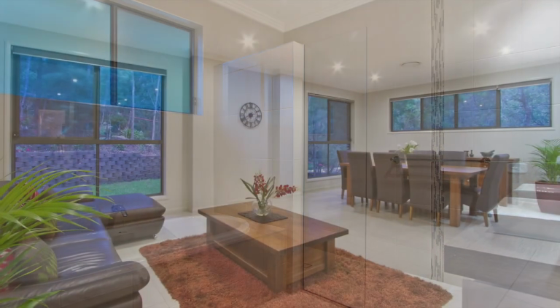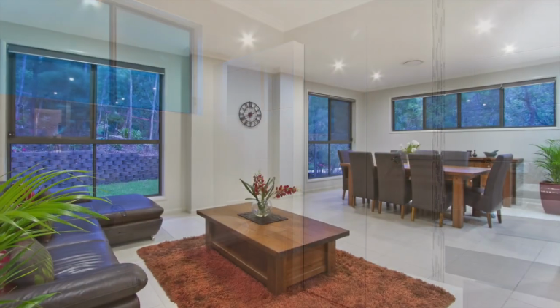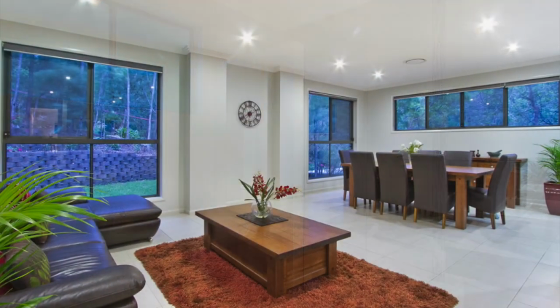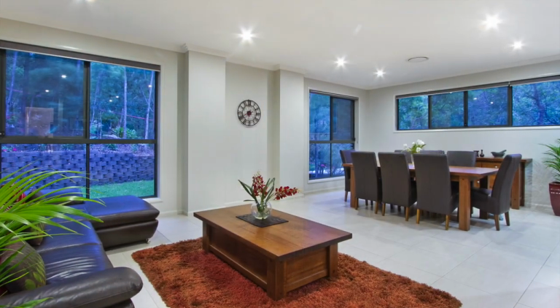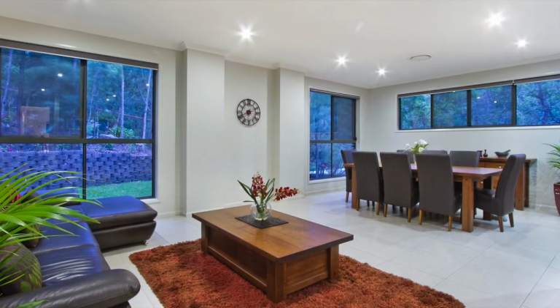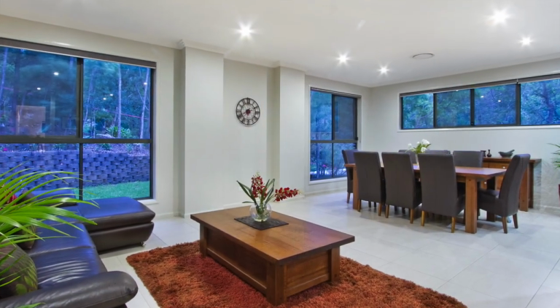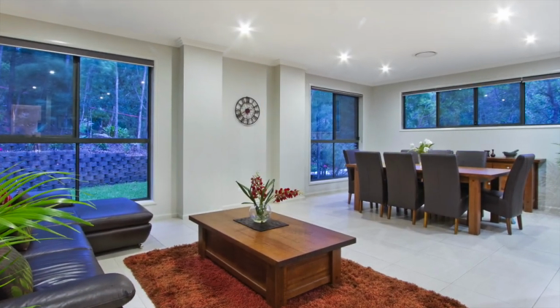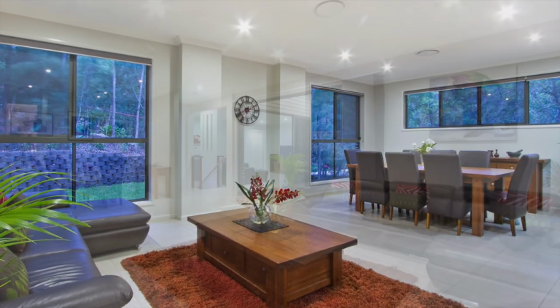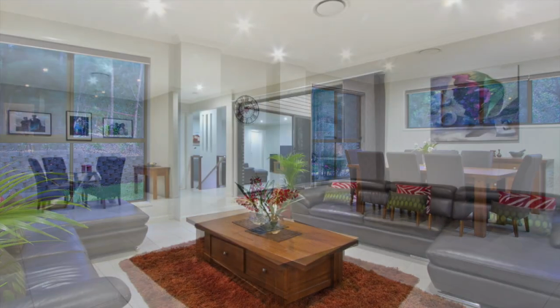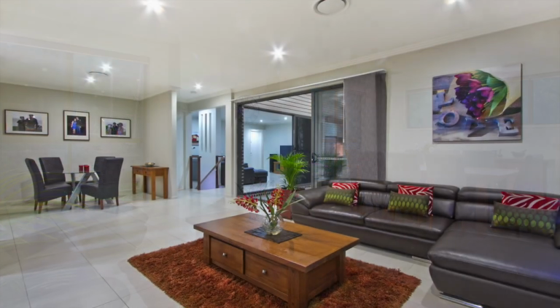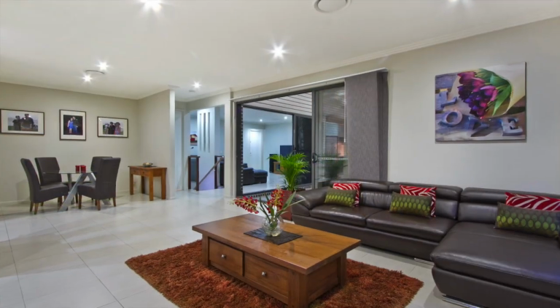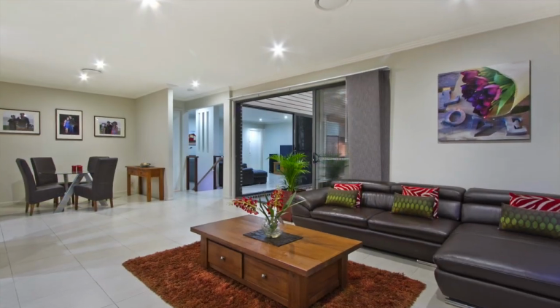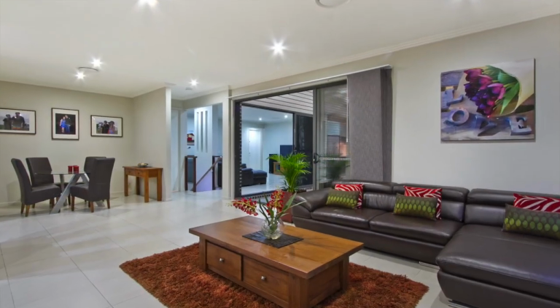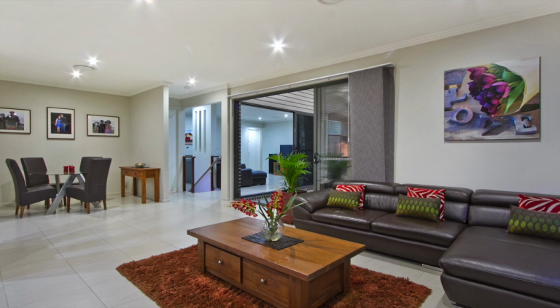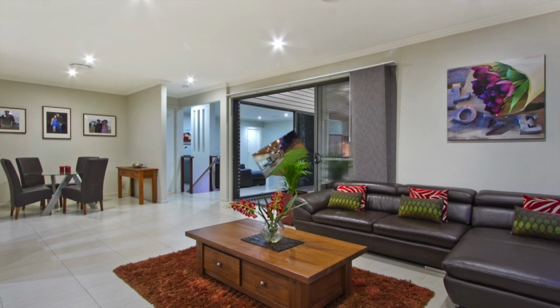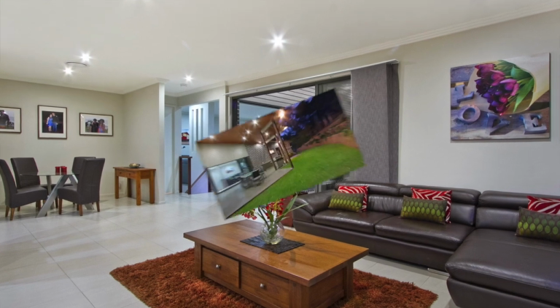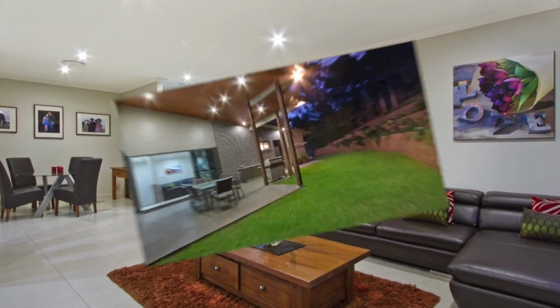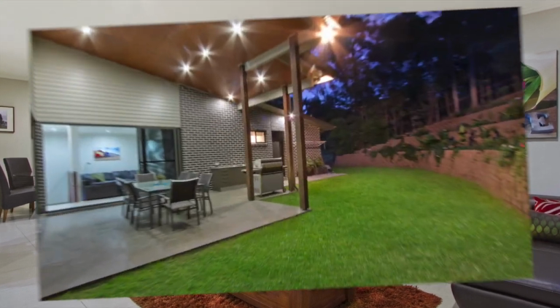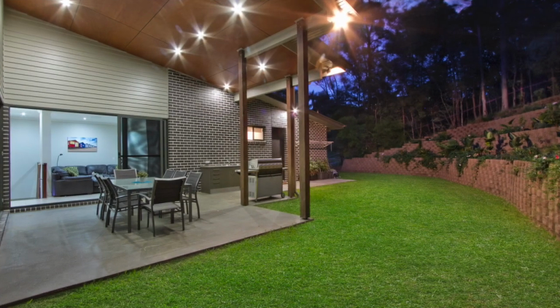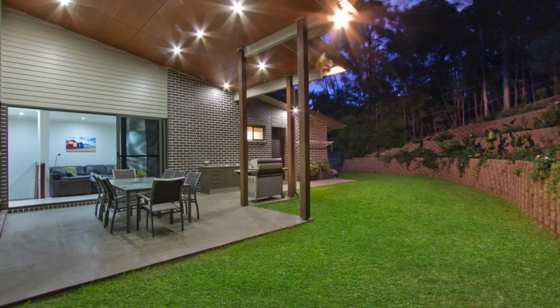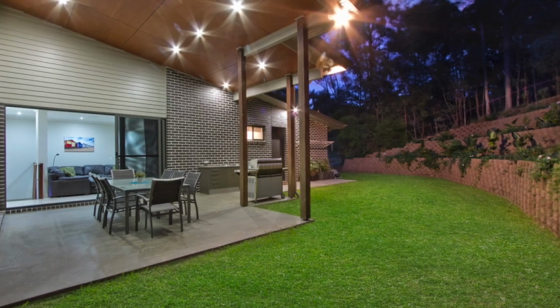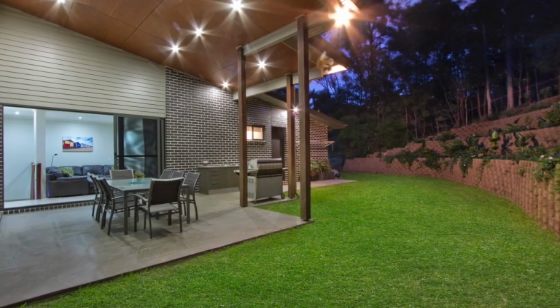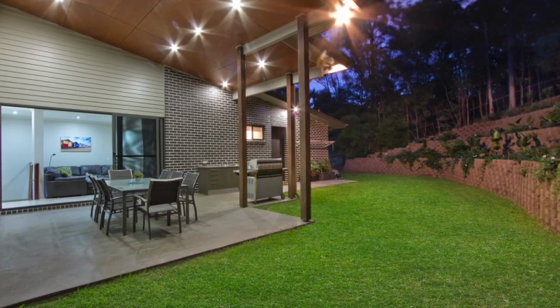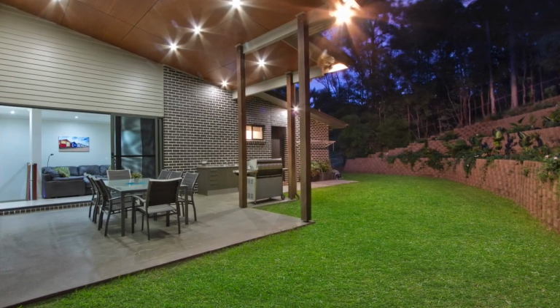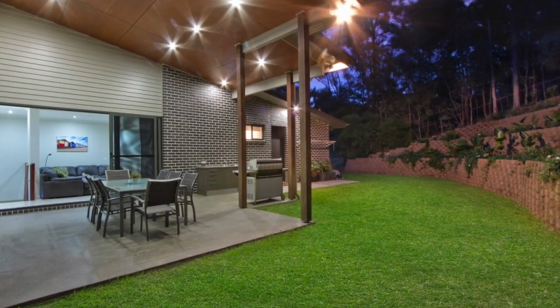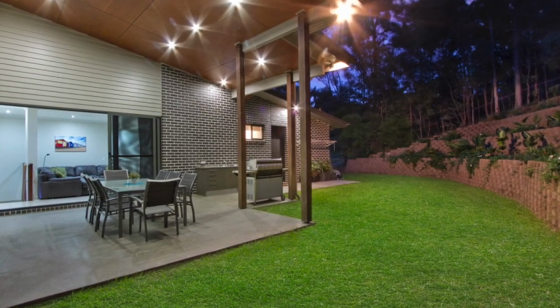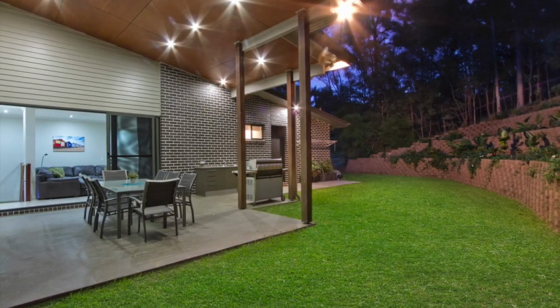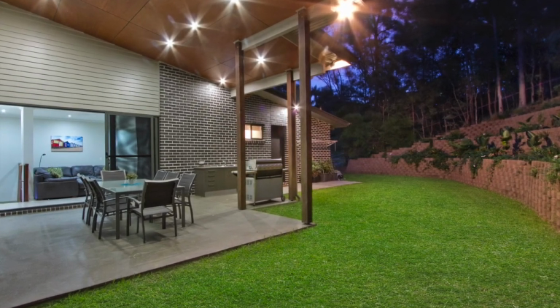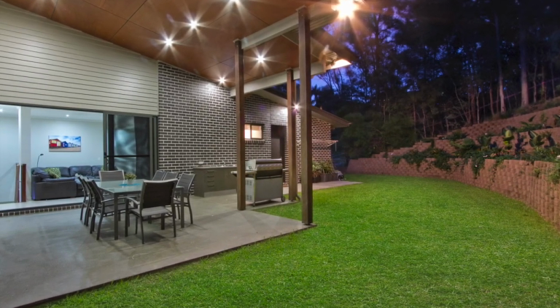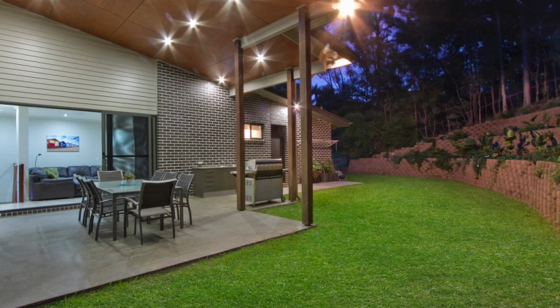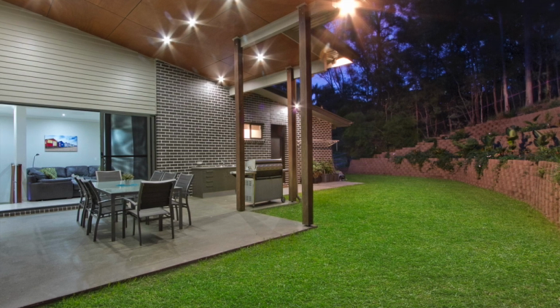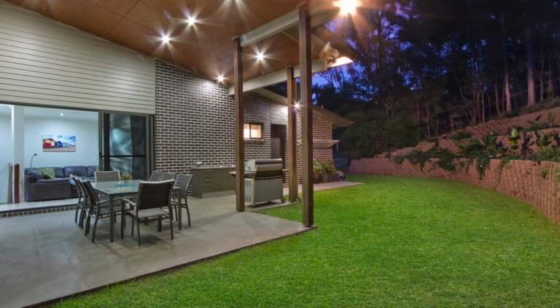Upstairs, two spacious open-plan living areas flow through to an expansive covered entertainment area with kitchenette and barbecue area — the perfect spot to entertain with a serene bushland outlook.